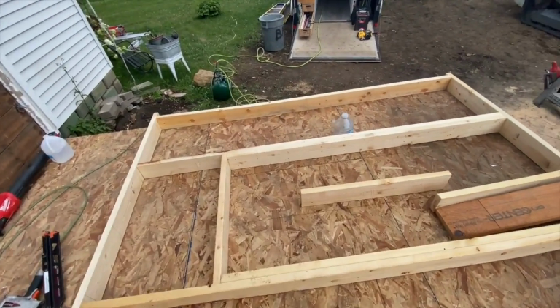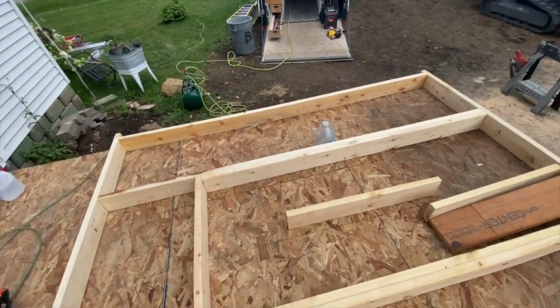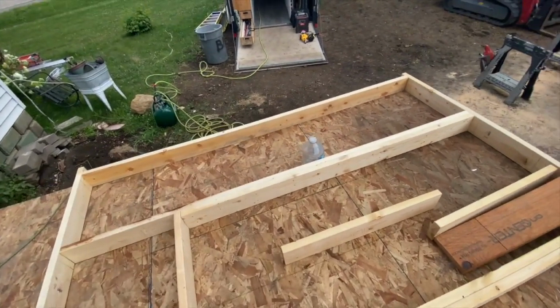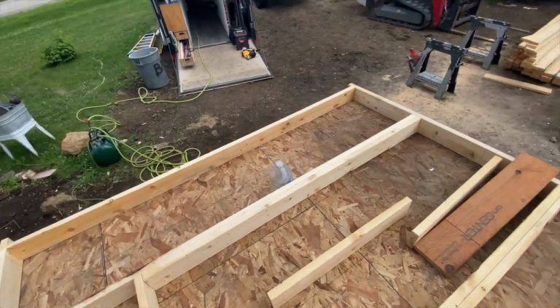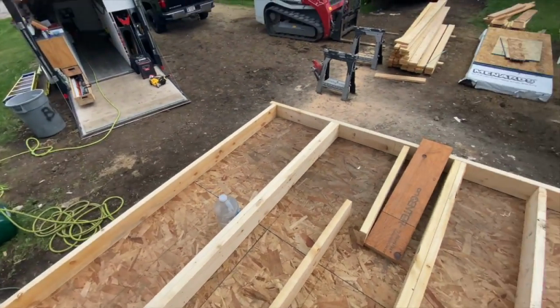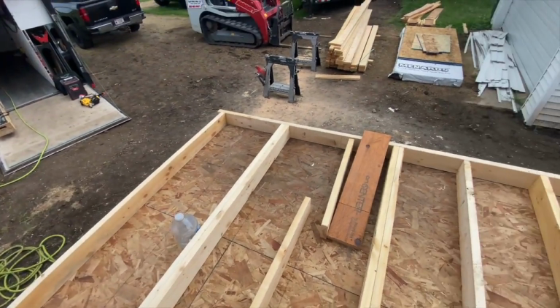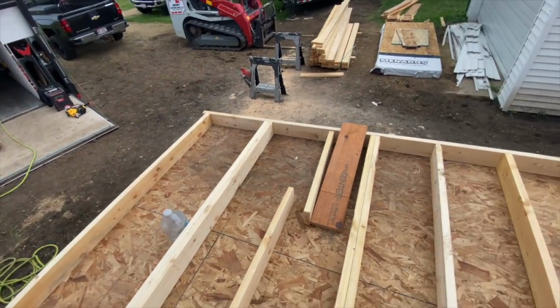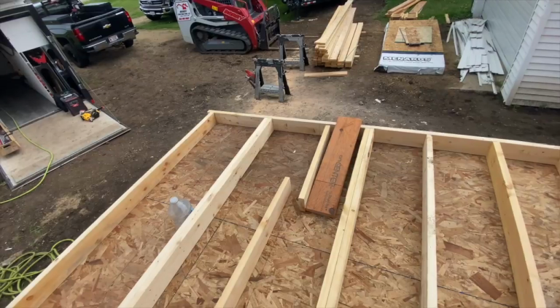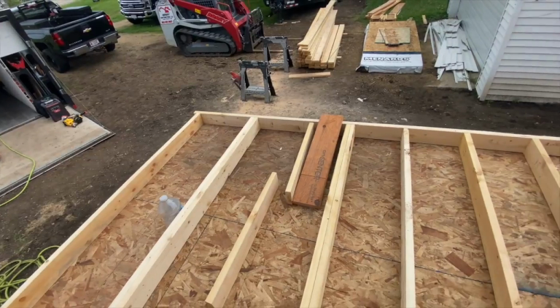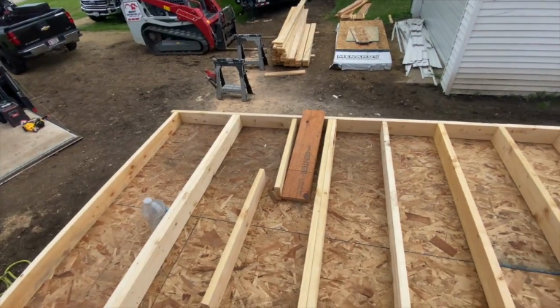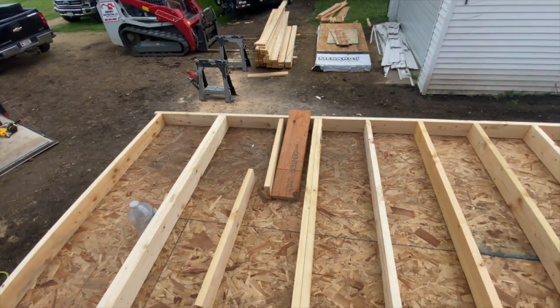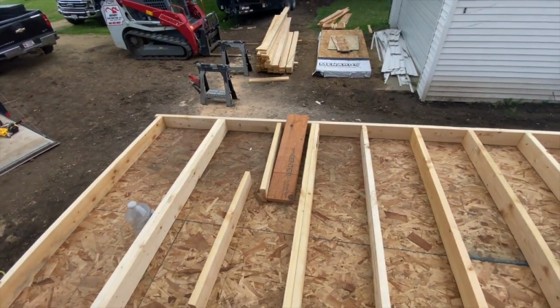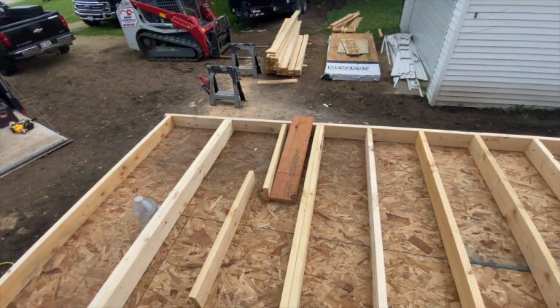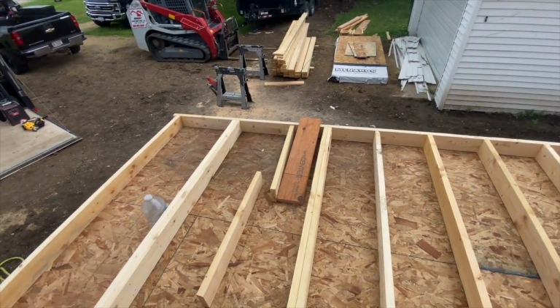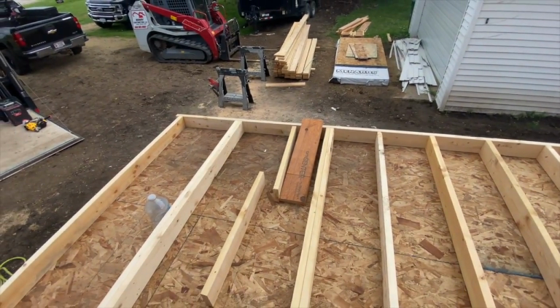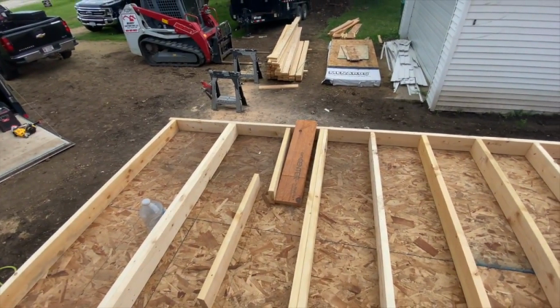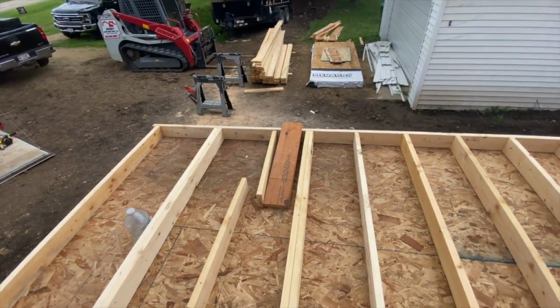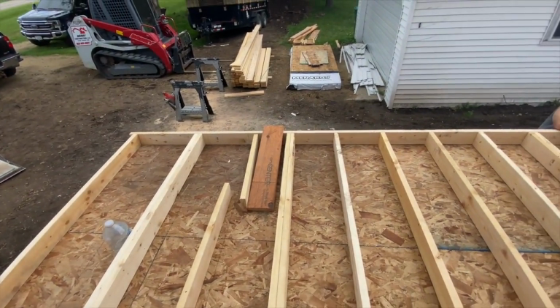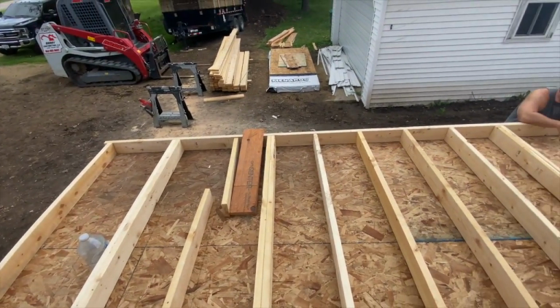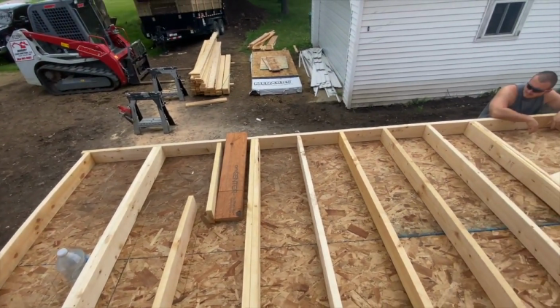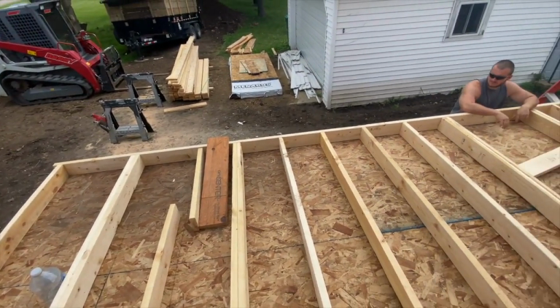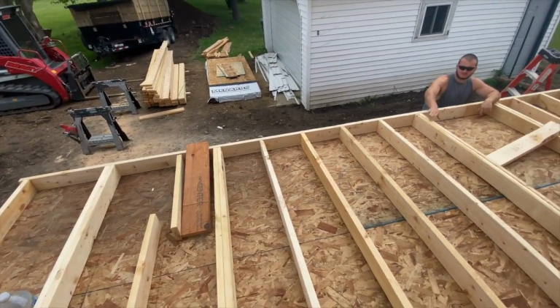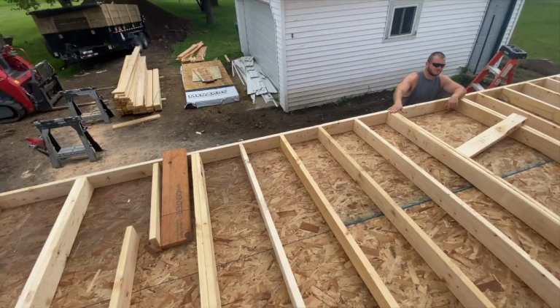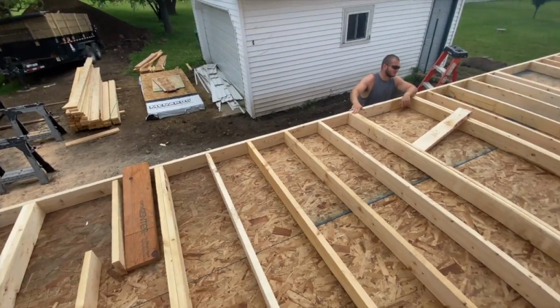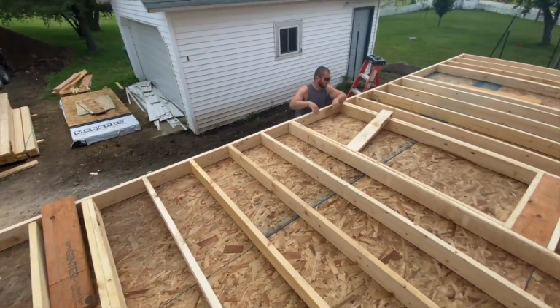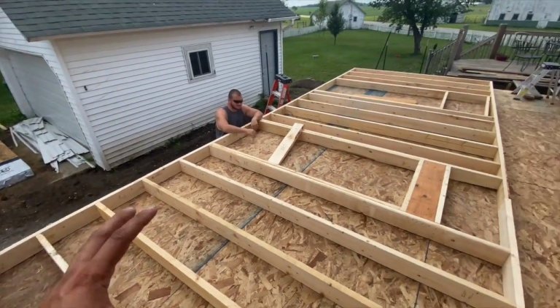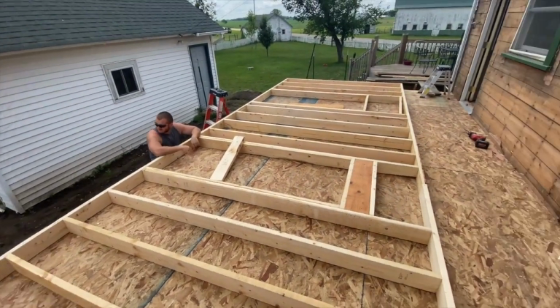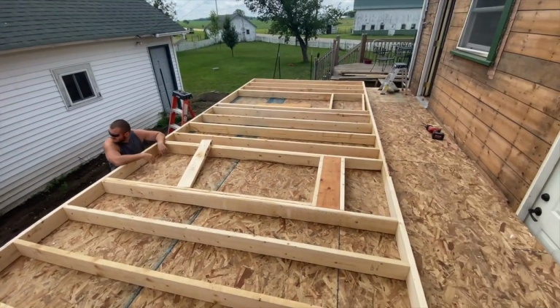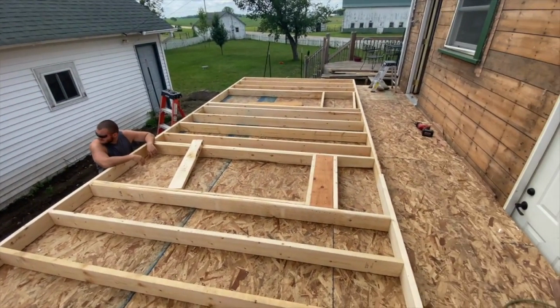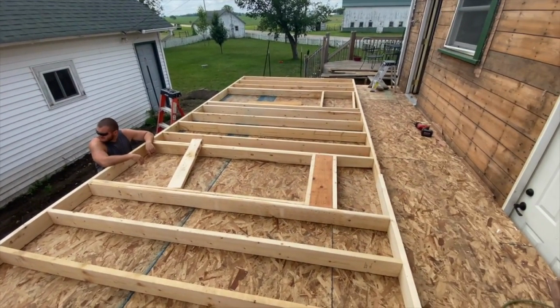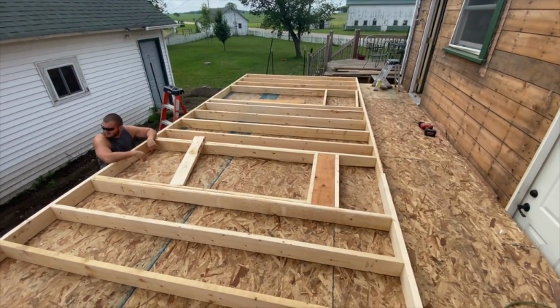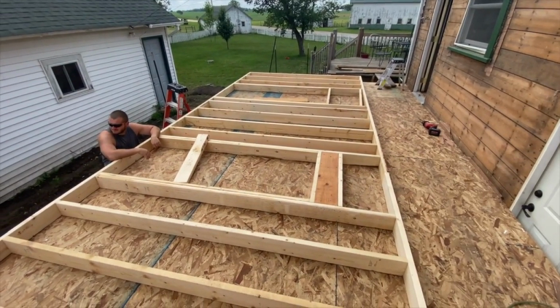I'll frame up these windows and let you guys see the finished product. And in the next video, we'll talk a little bit more about the actual blowing the wall together and how we do that process.